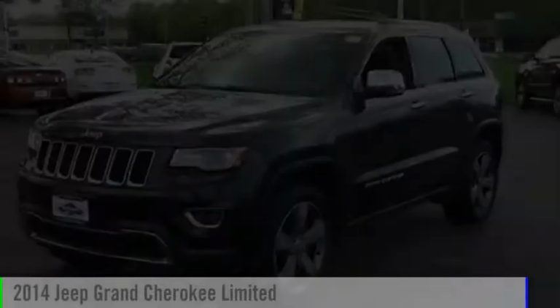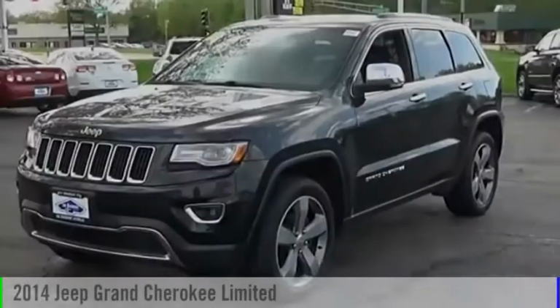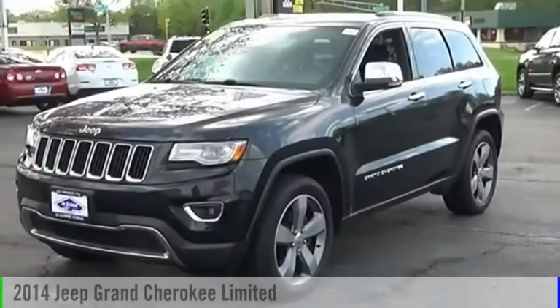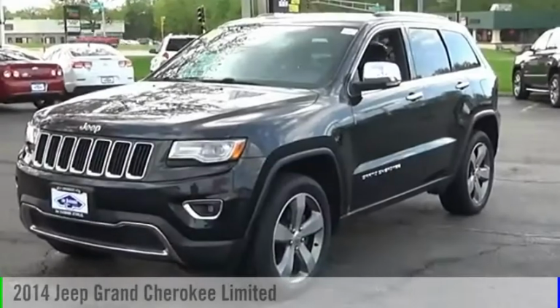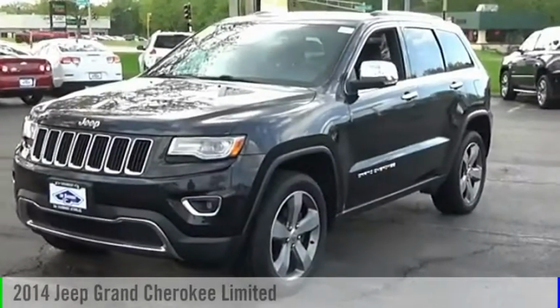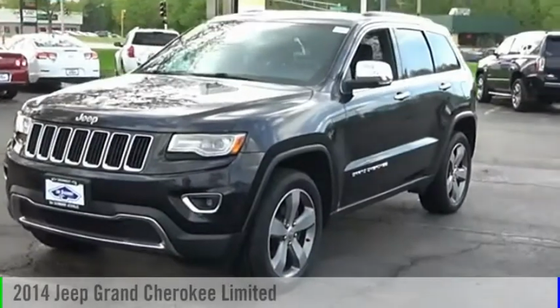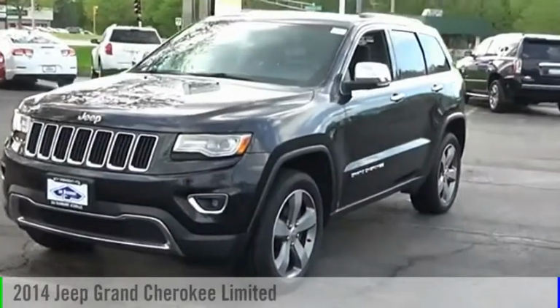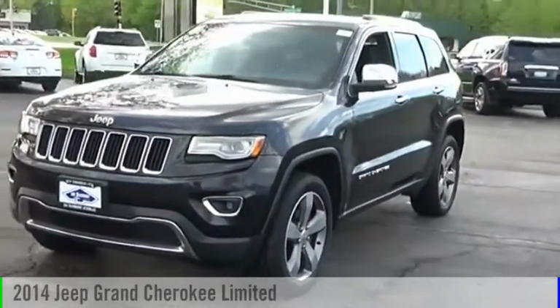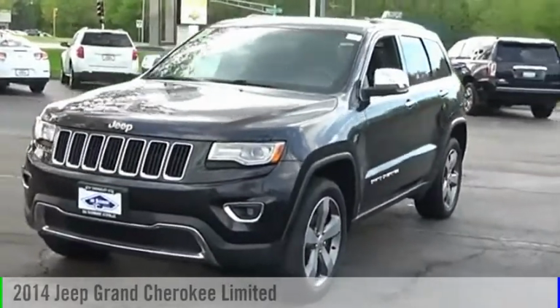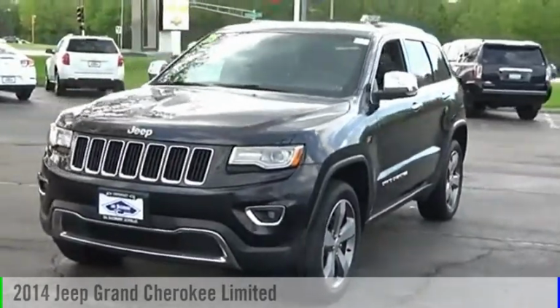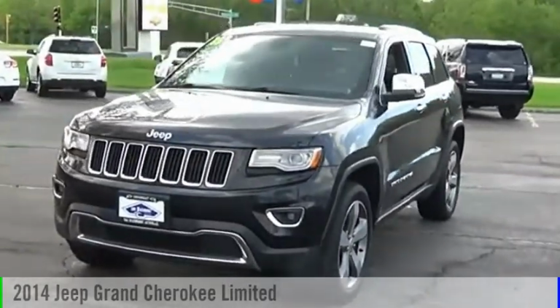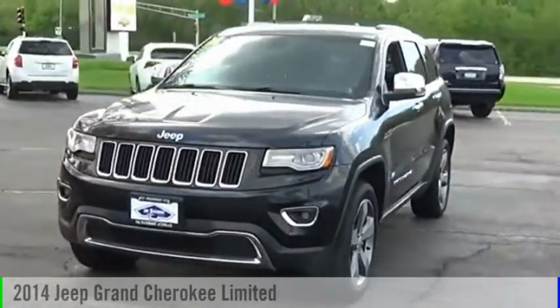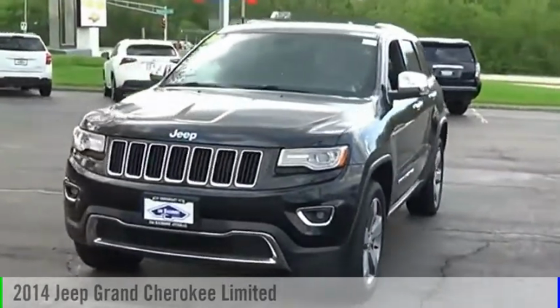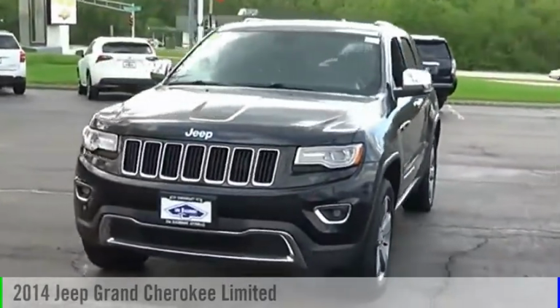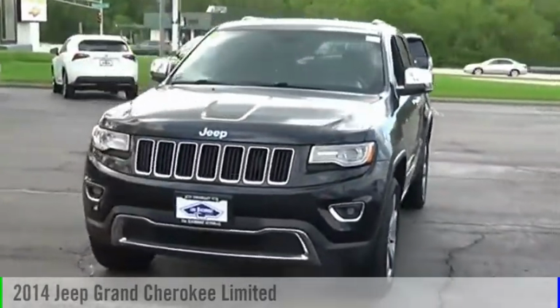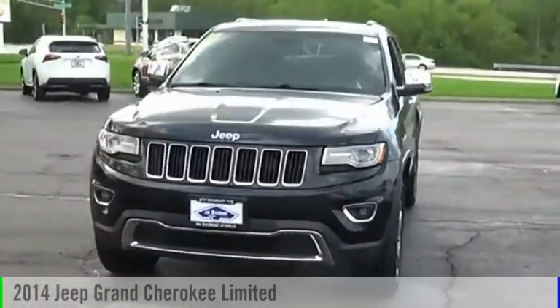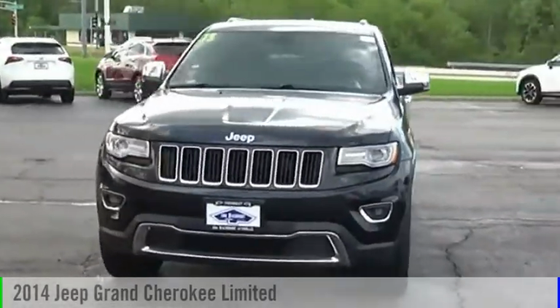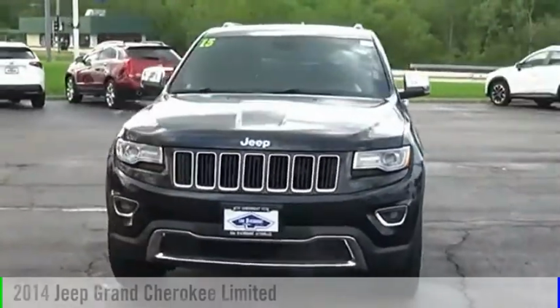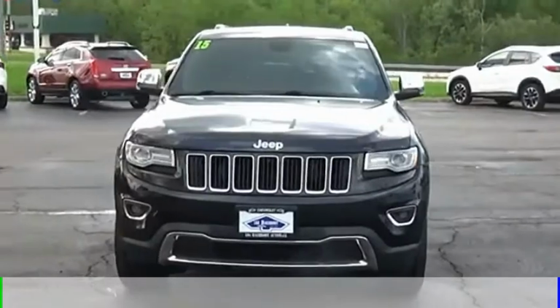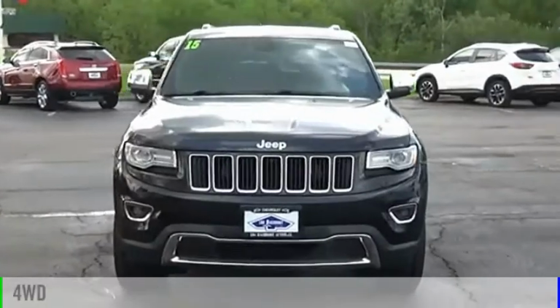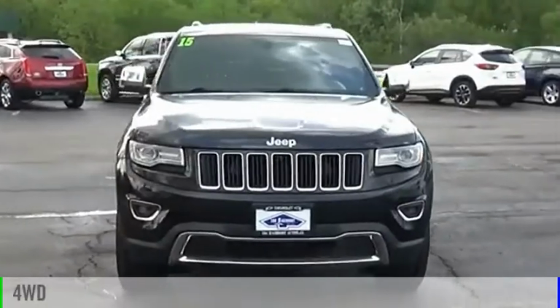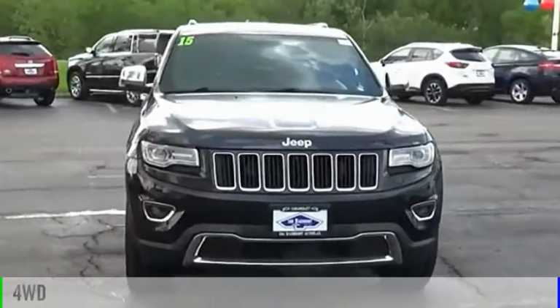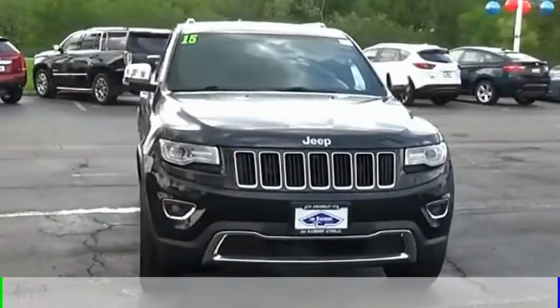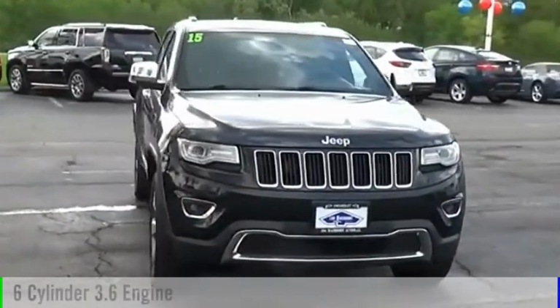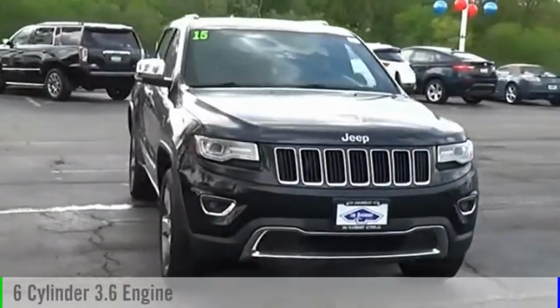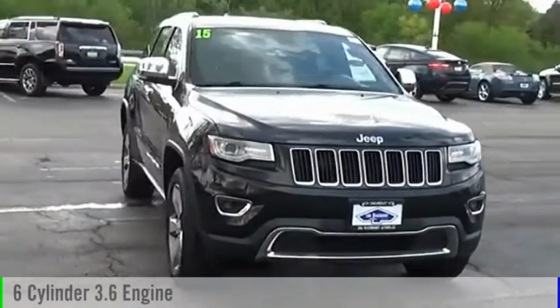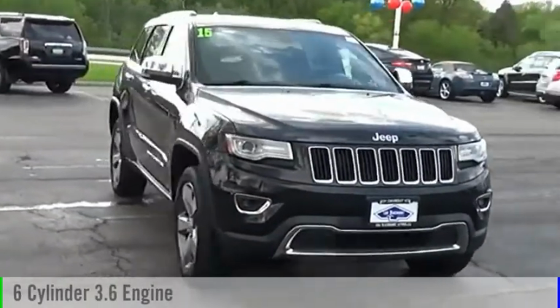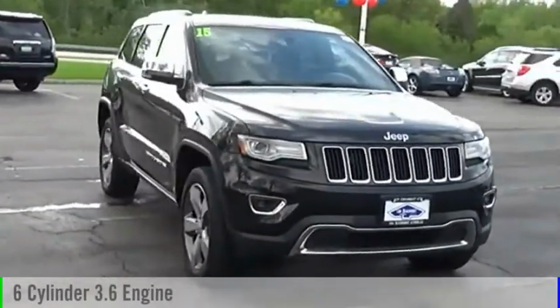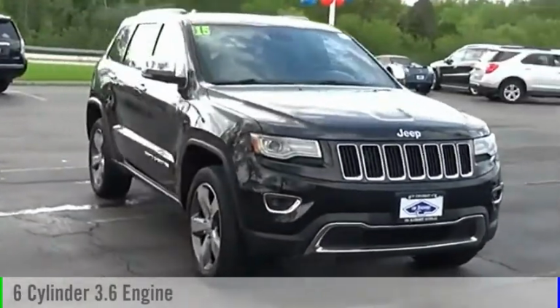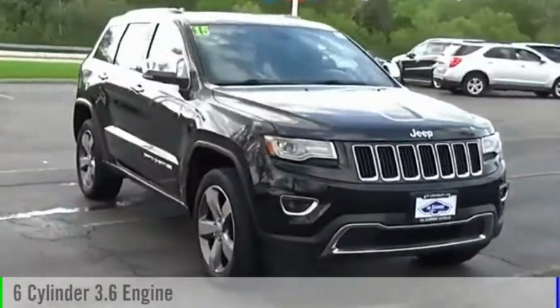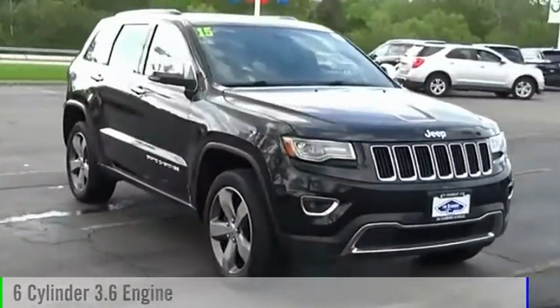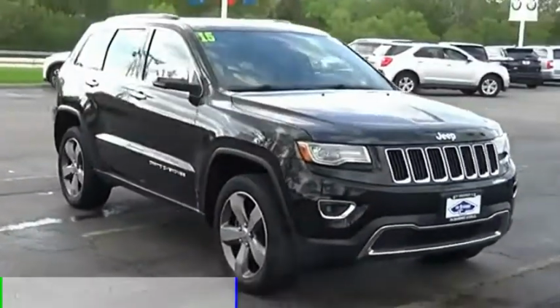Take a ride in the 2014 Grand Cherokee. This vehicle is powered by a four-wheel drive, six-cylinder, 3.6-liter engine.